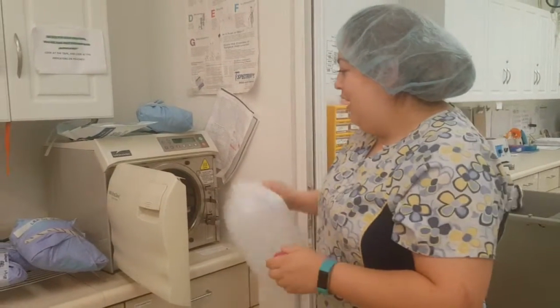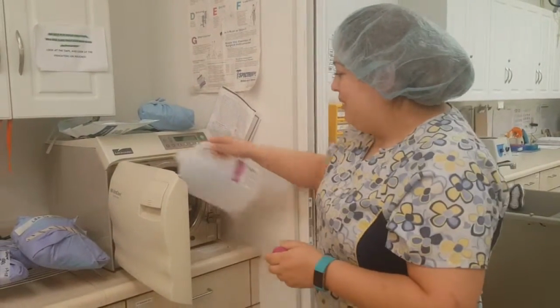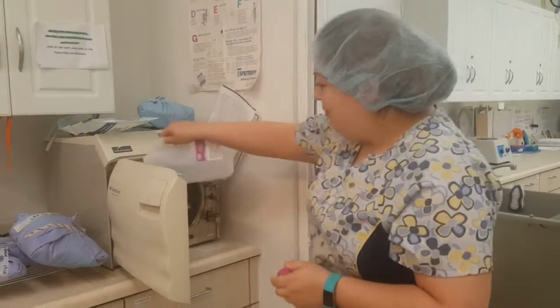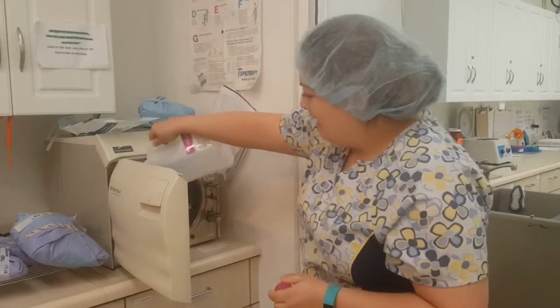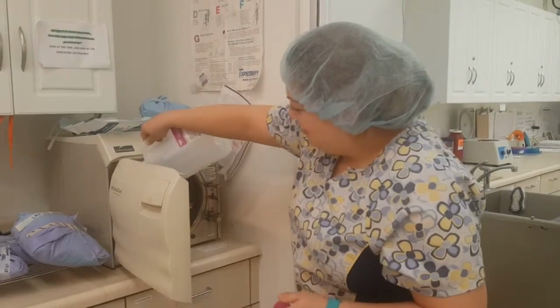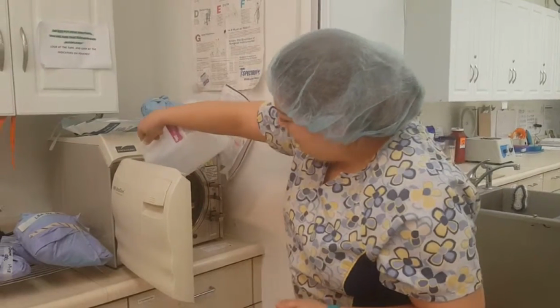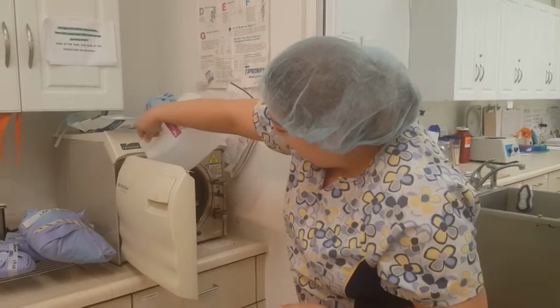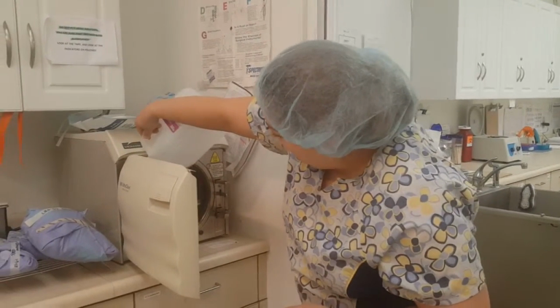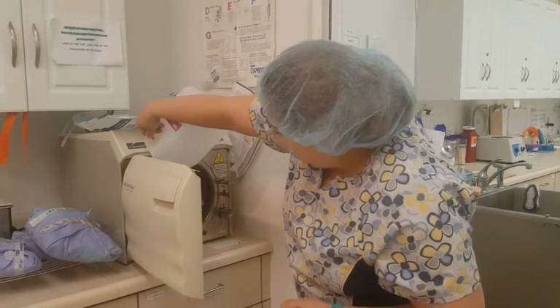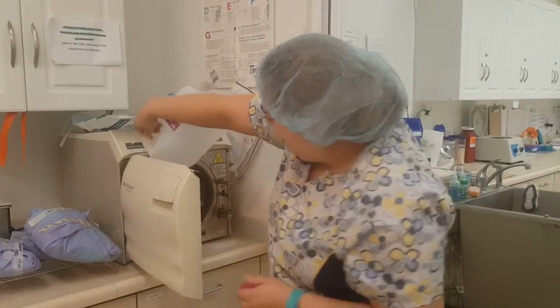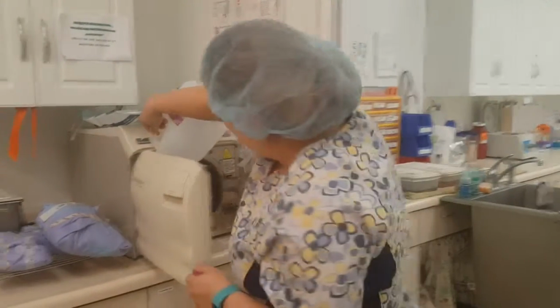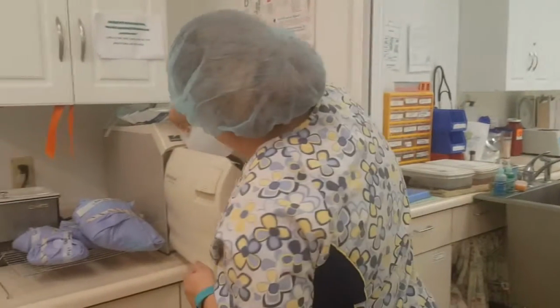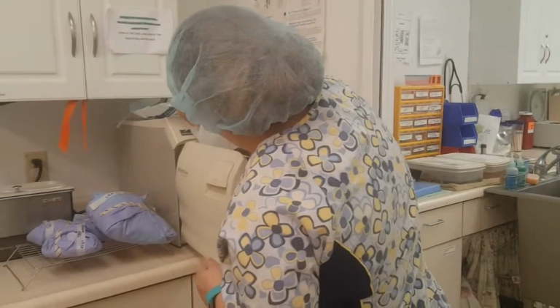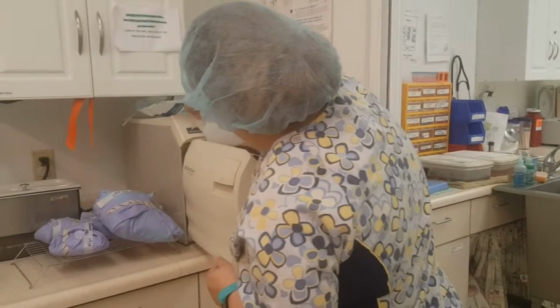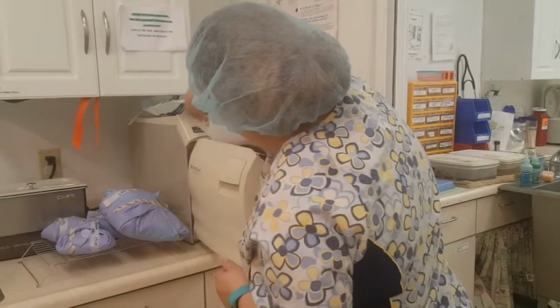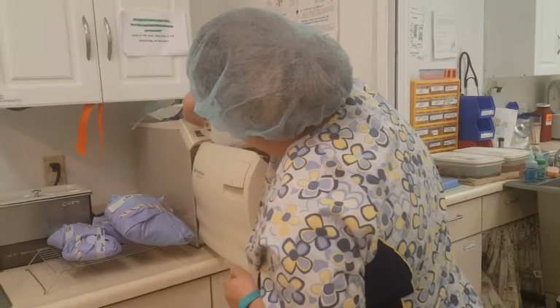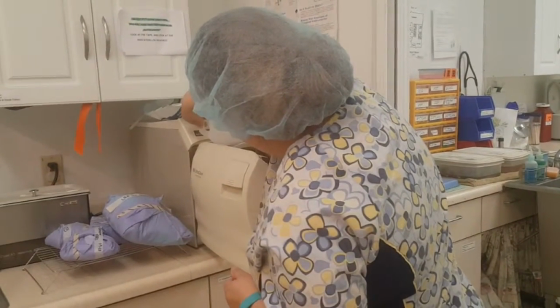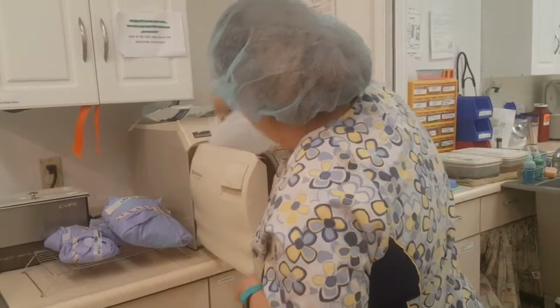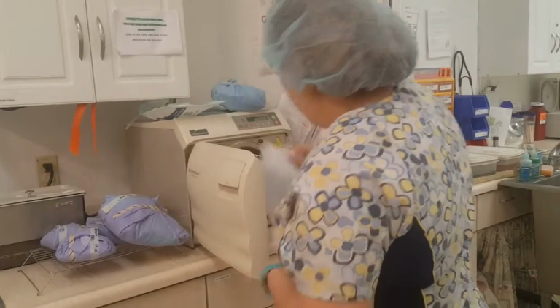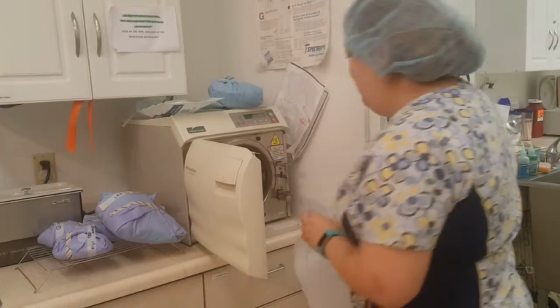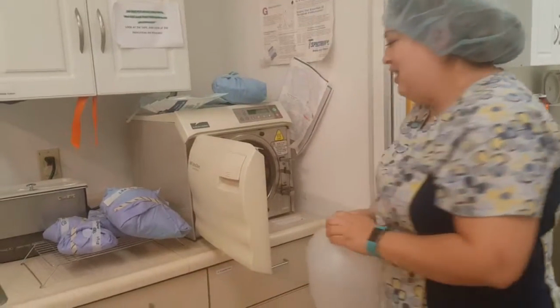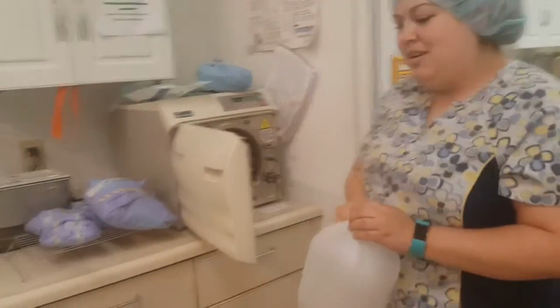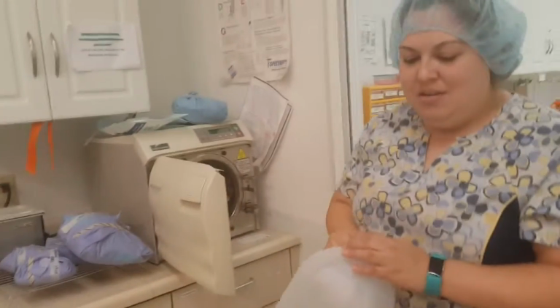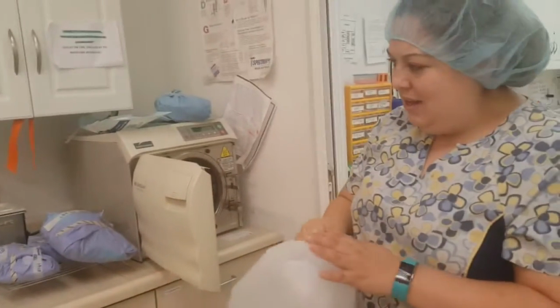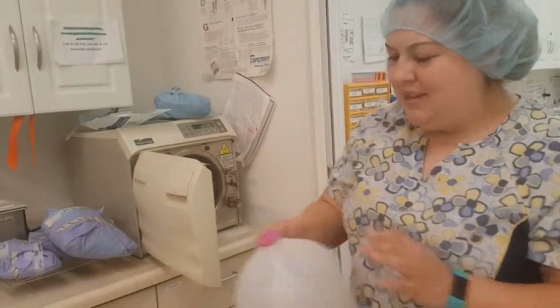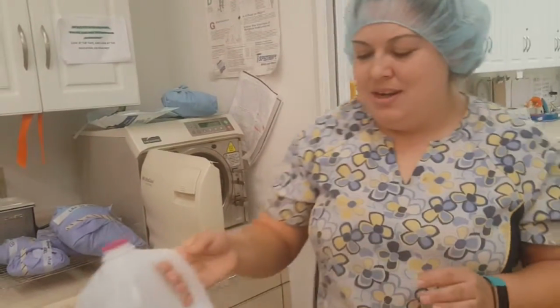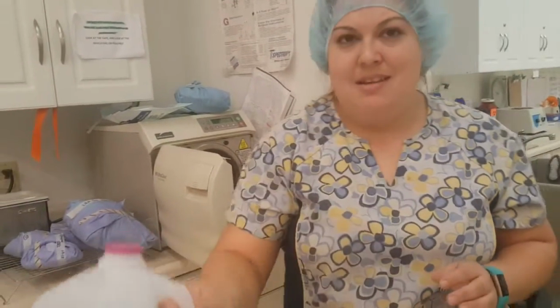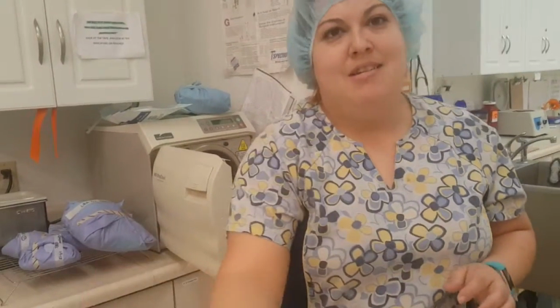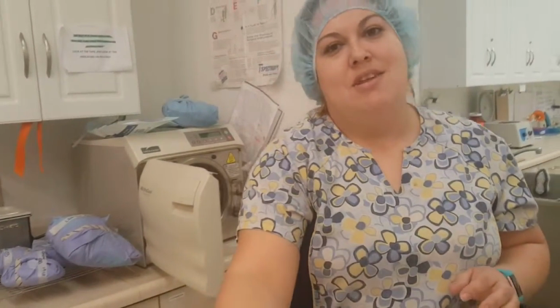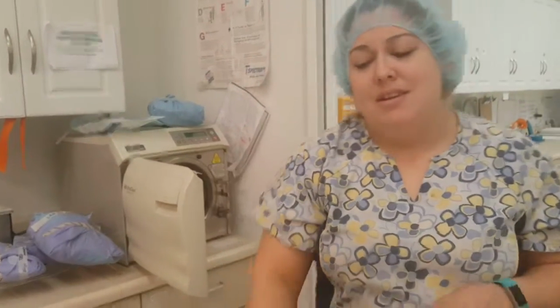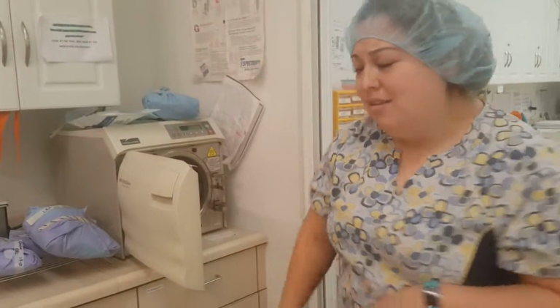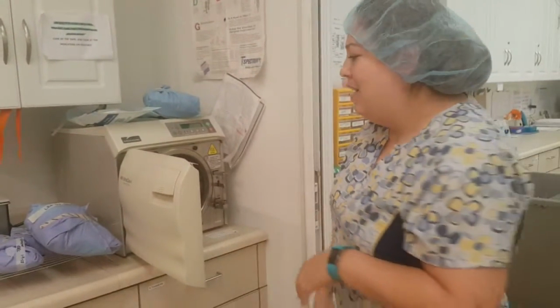I'm going to start by adding some water to our autoclave because ours is a little low. Always check with your autoclave to see what it needs. Ours uses distilled water.